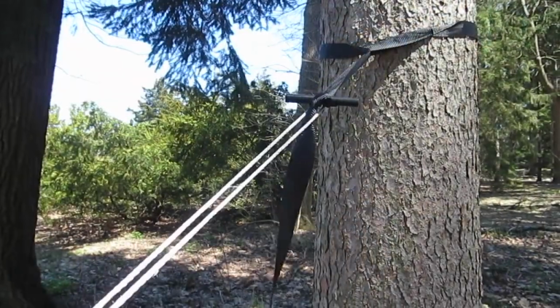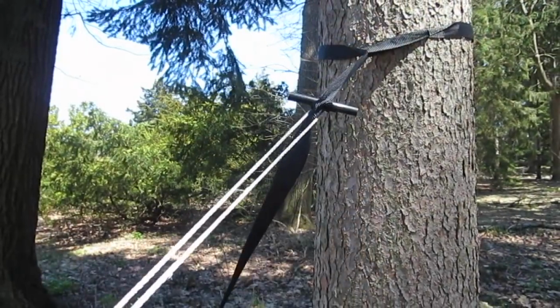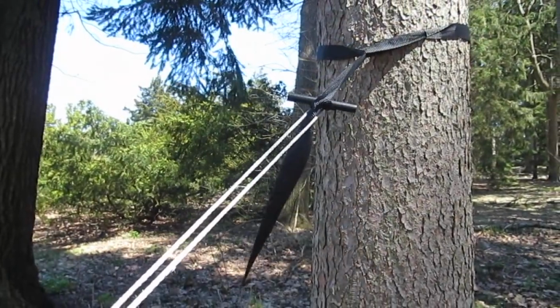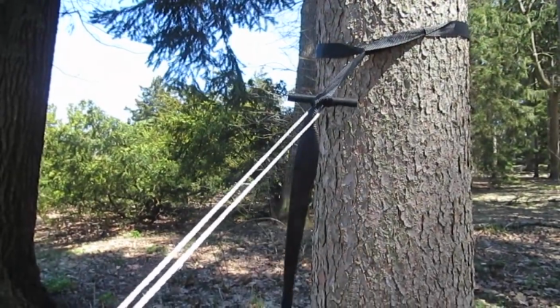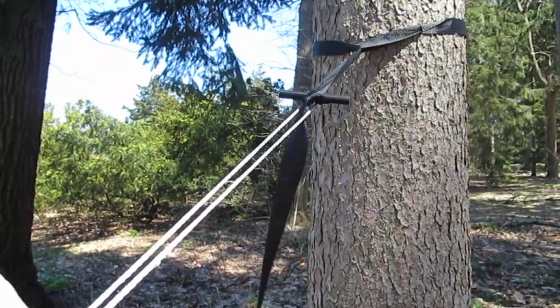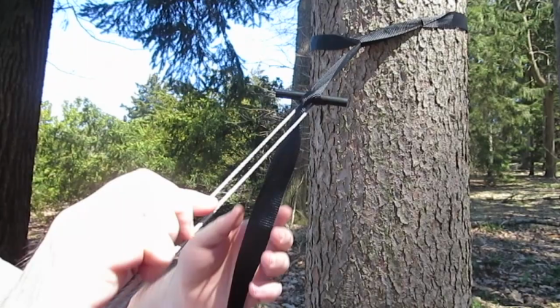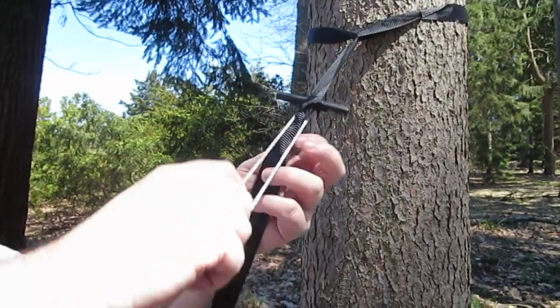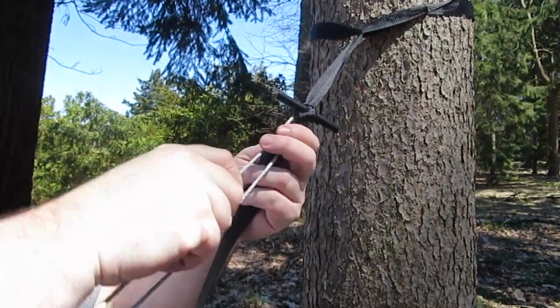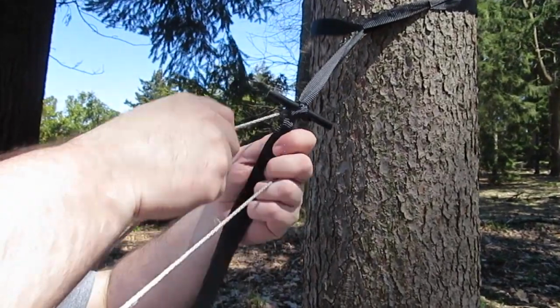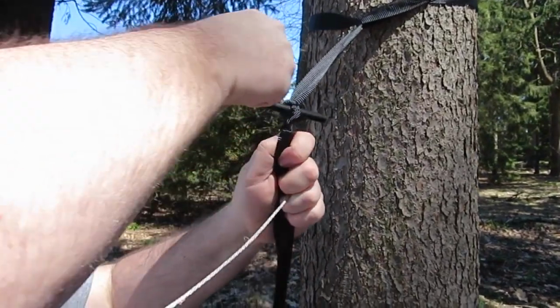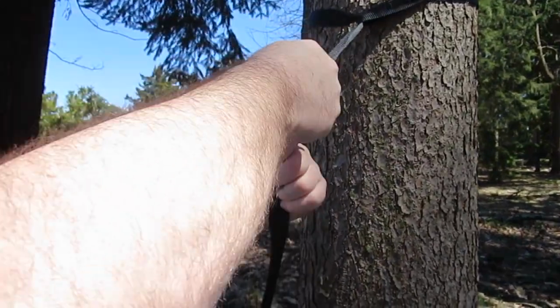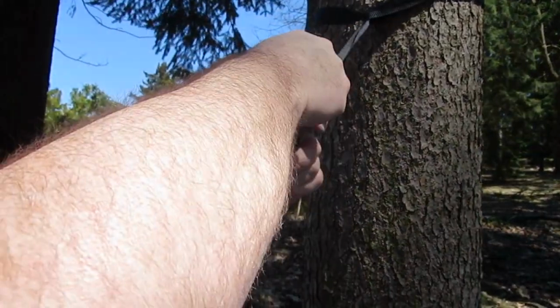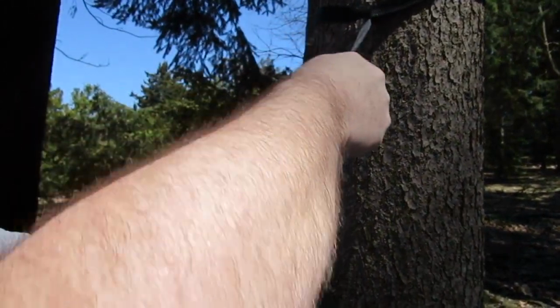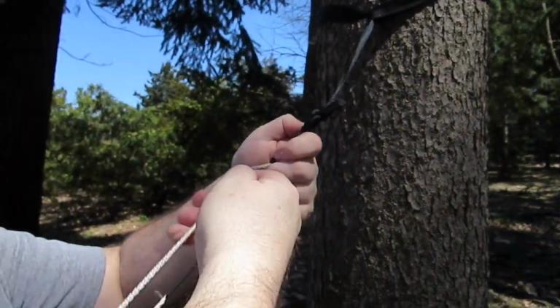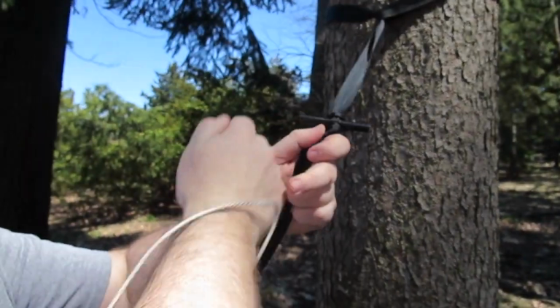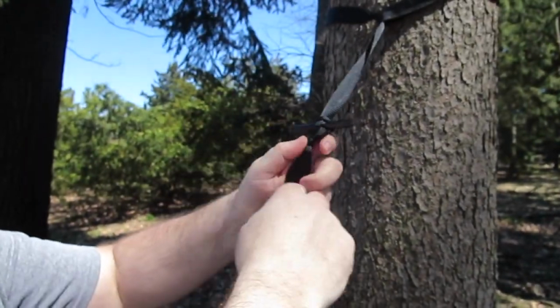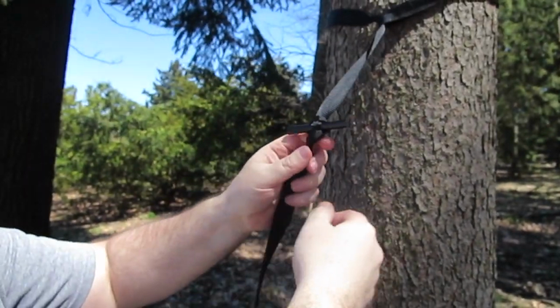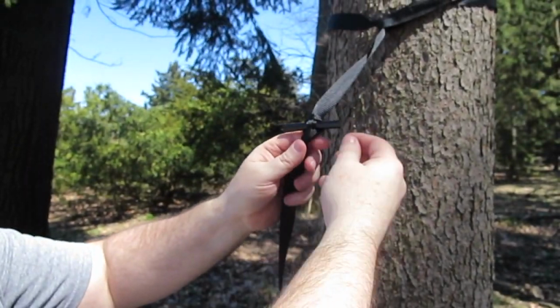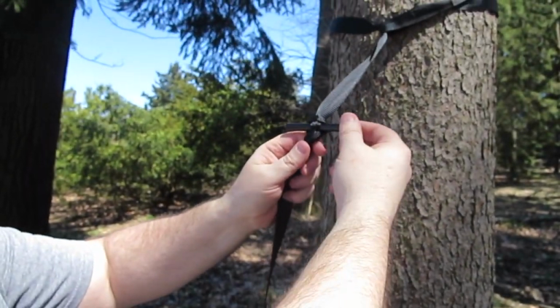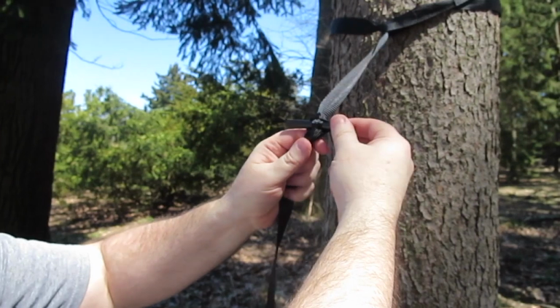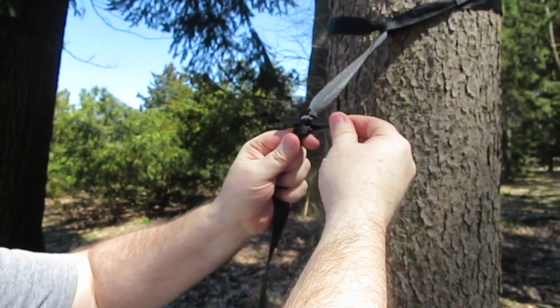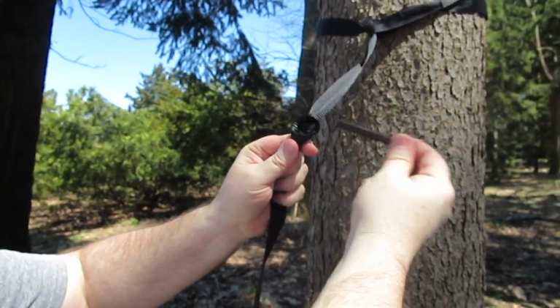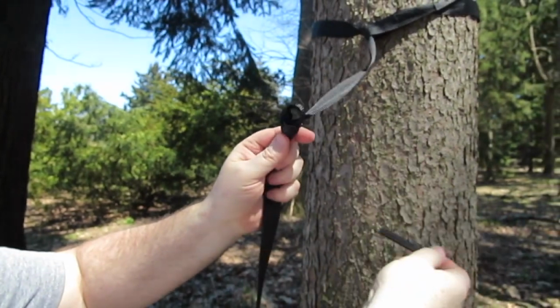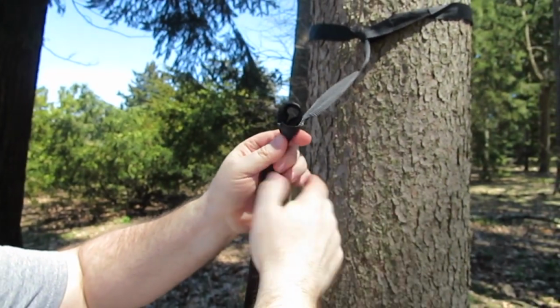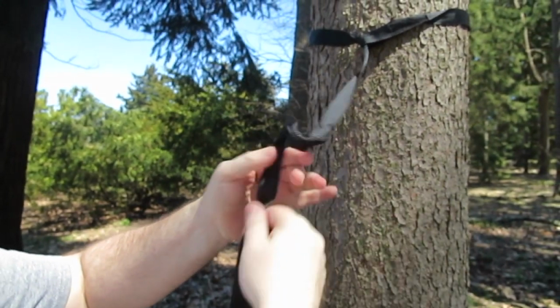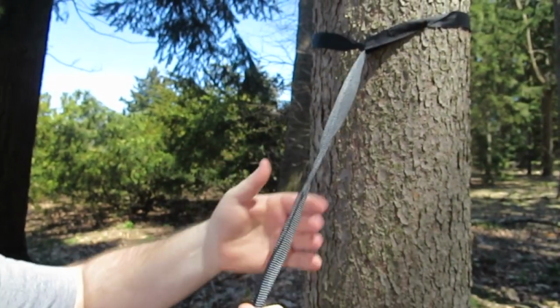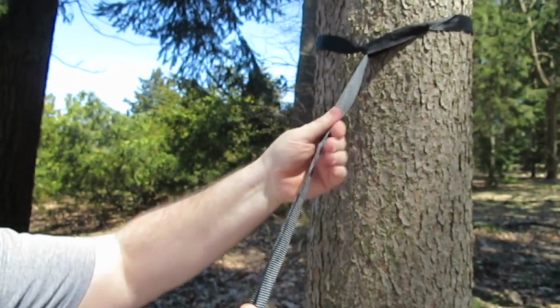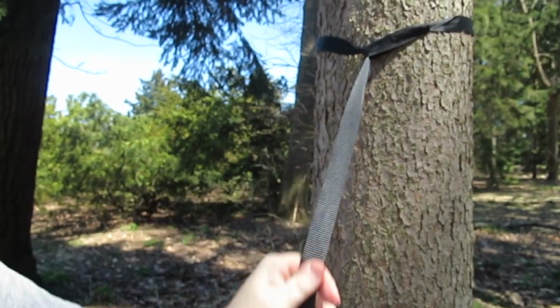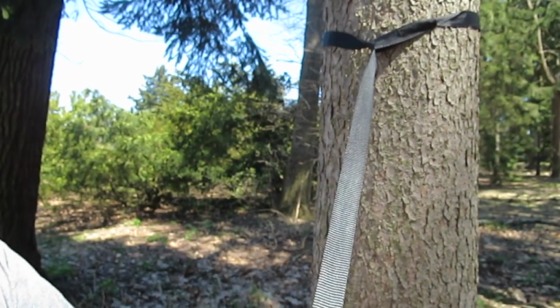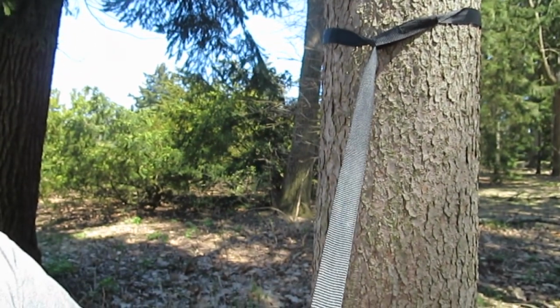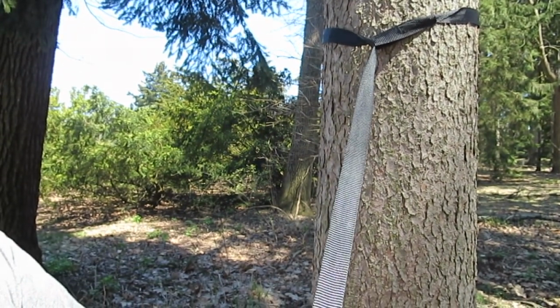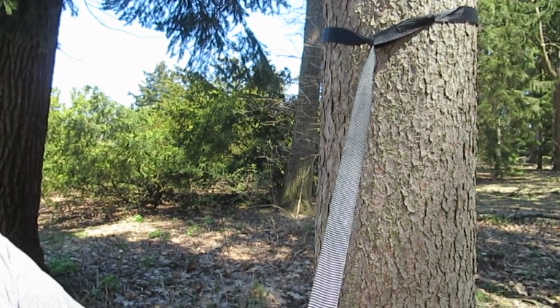To take the suspension system down, one of the good things about the Marlin Spike Hitch is that once you remove the Whoopie Sling, all you have to do is pull the toggle out and pull the strap. Everything's ready to go.